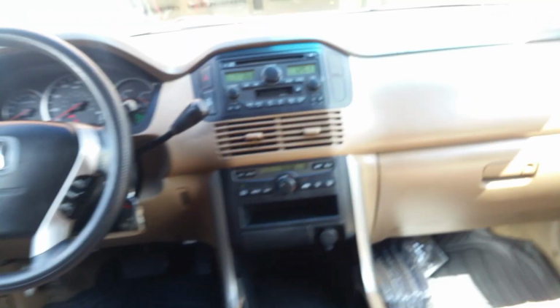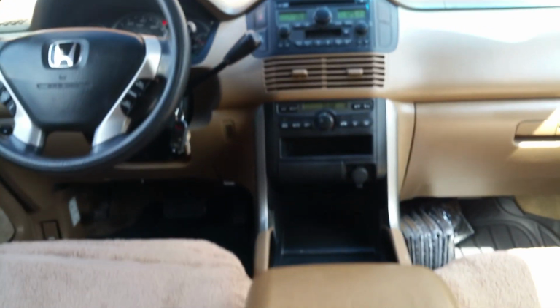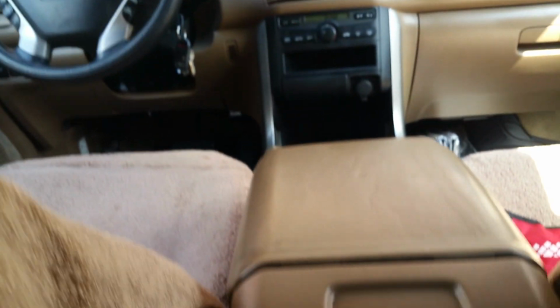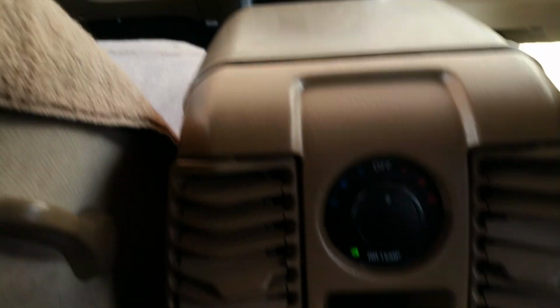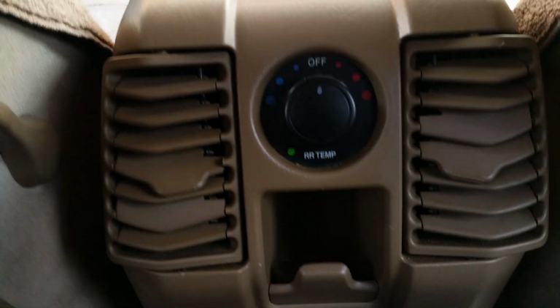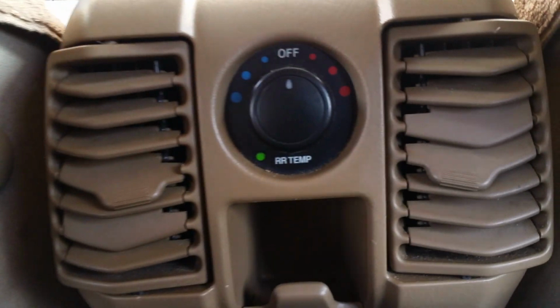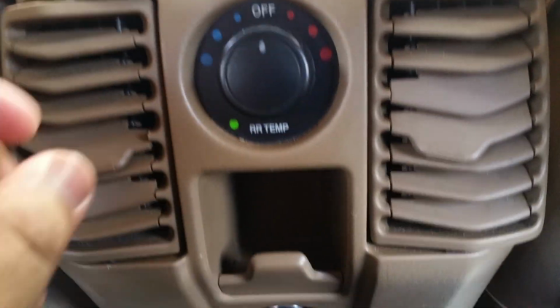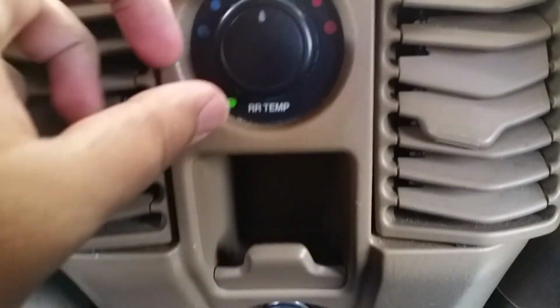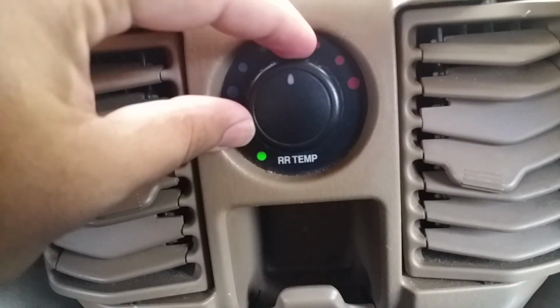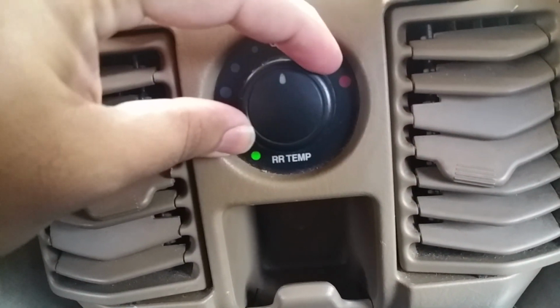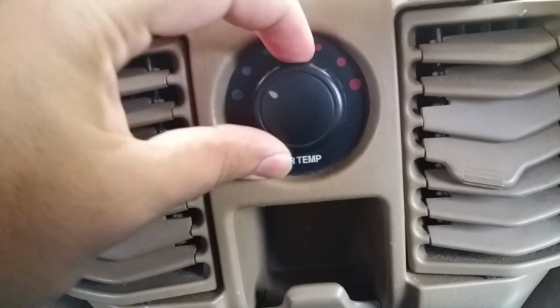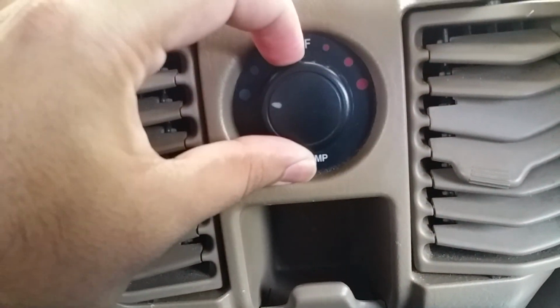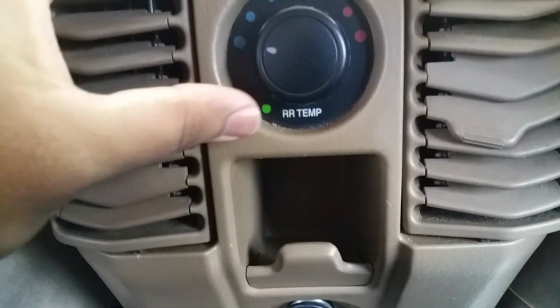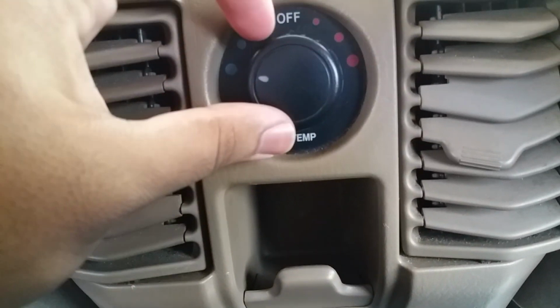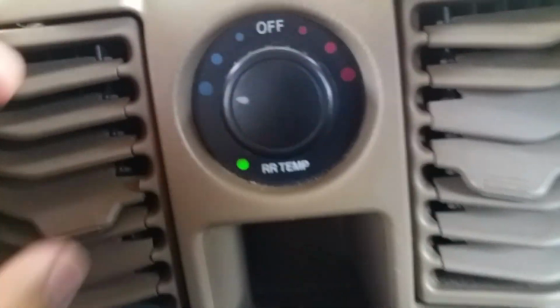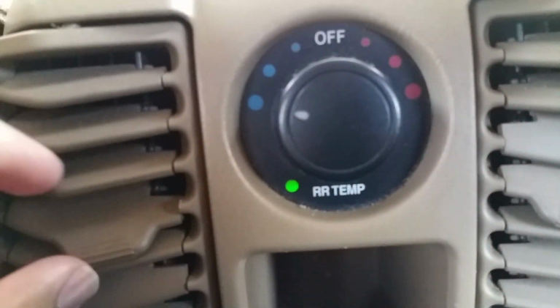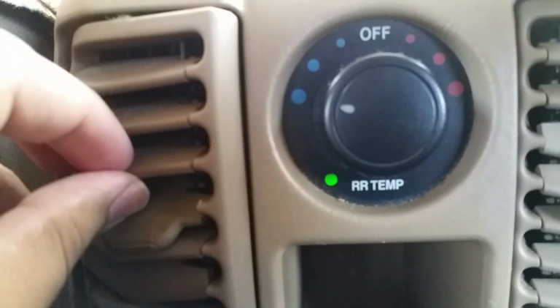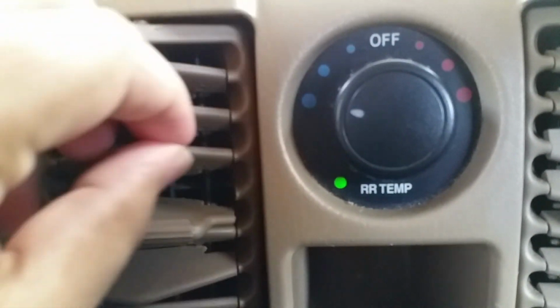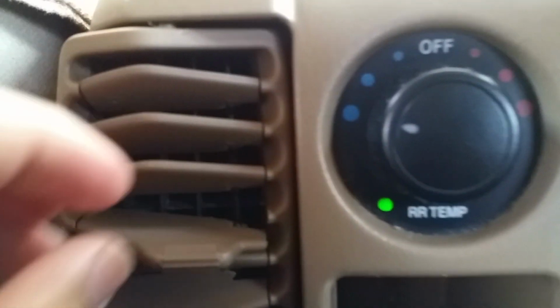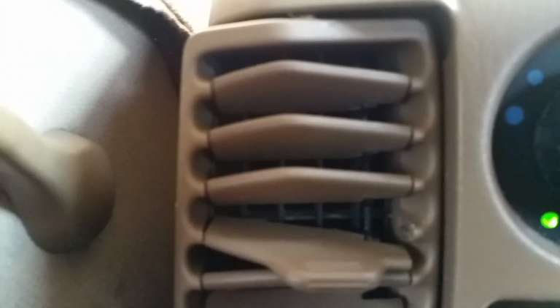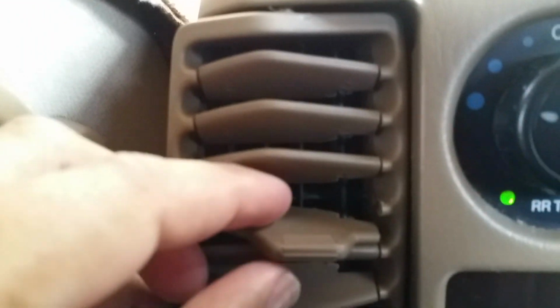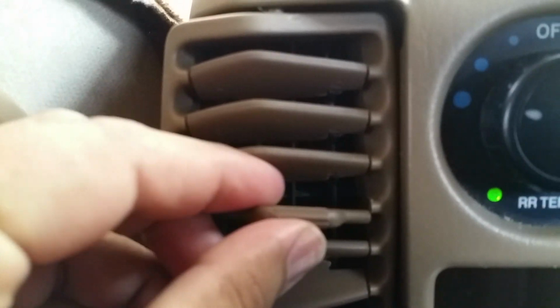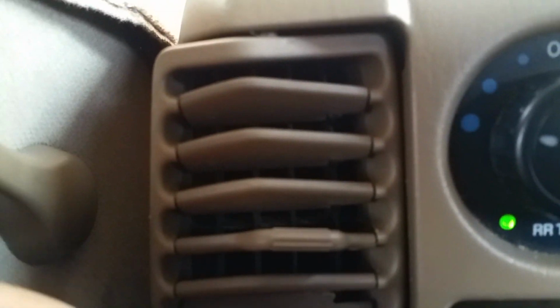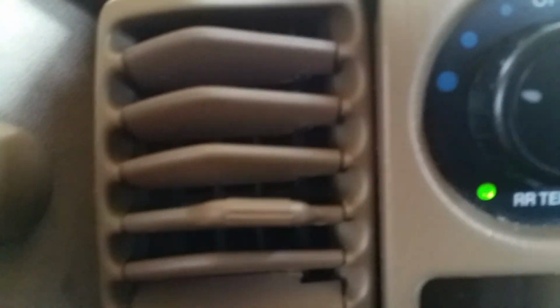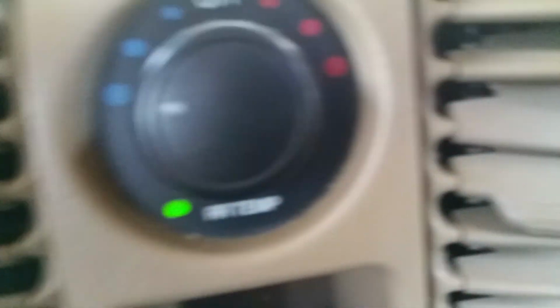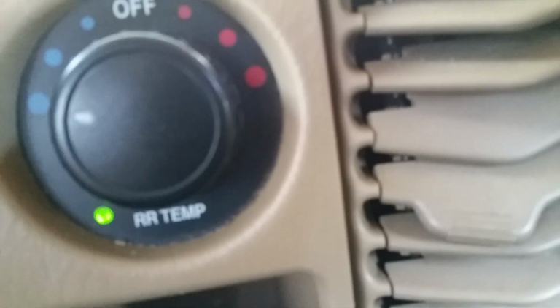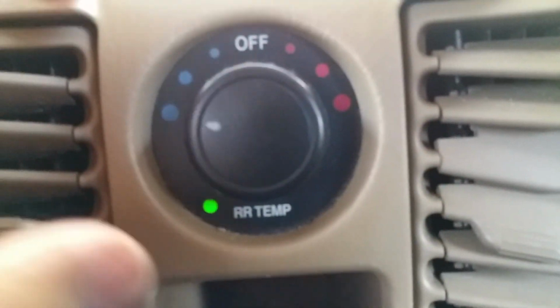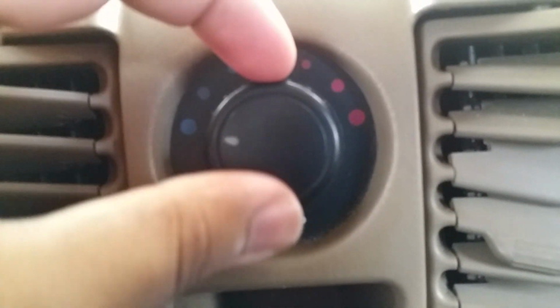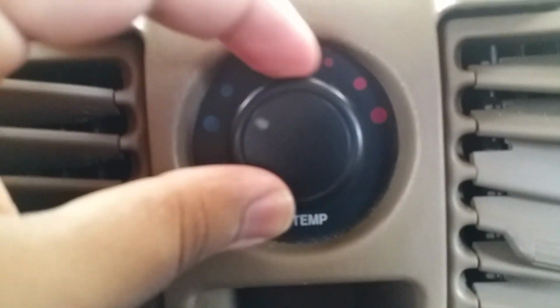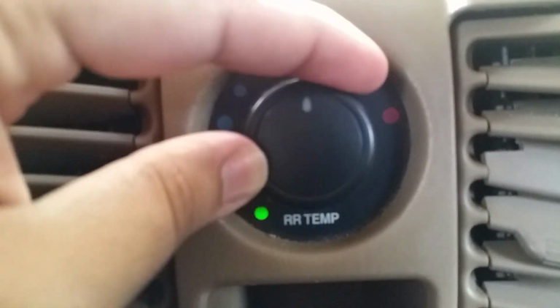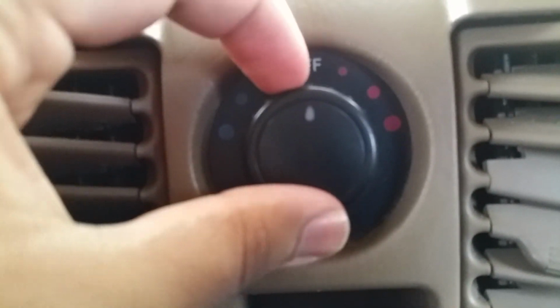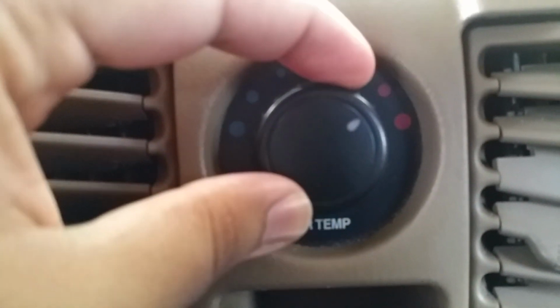But when you go to the back and turn it on, there is nothing coming through the rear AC vents — there's no air at all. So I did some research and found out that it was a rear AC blower resistor.